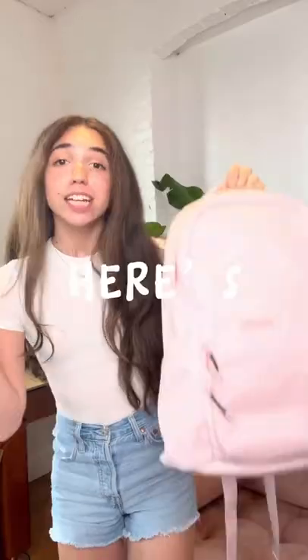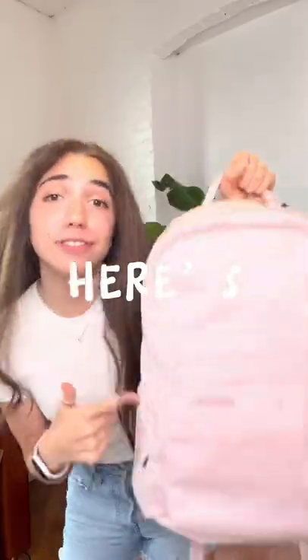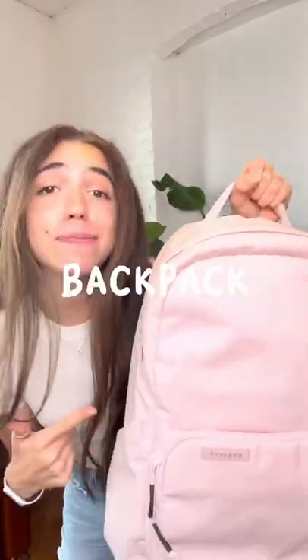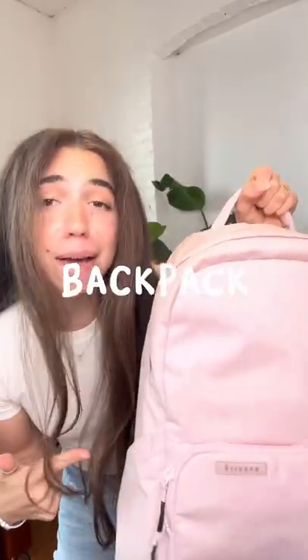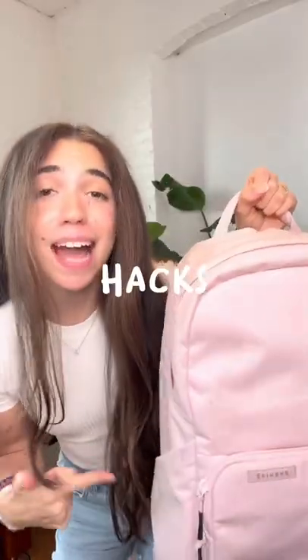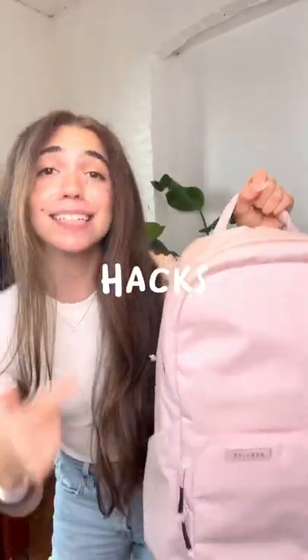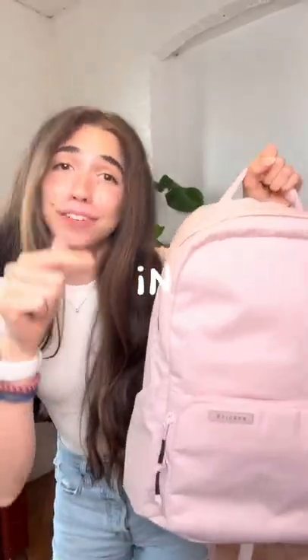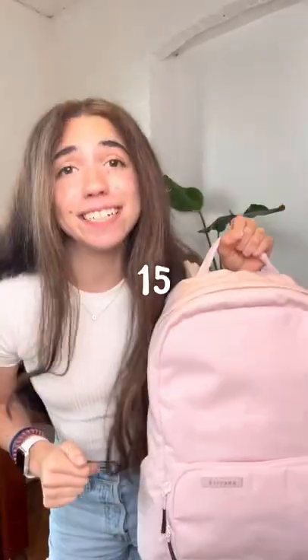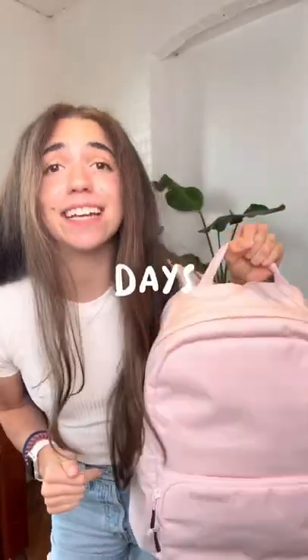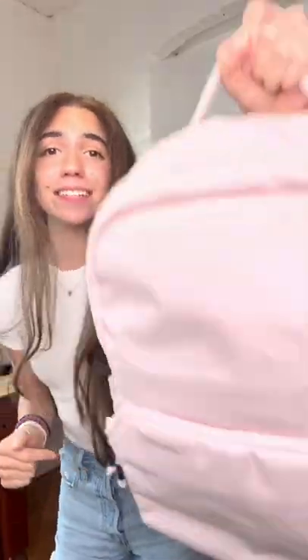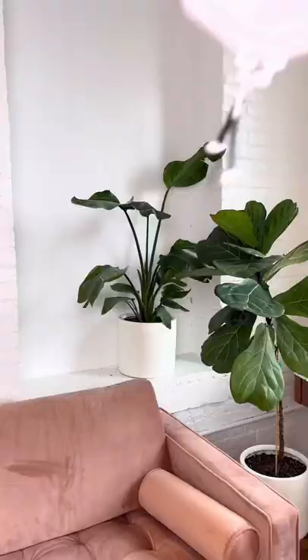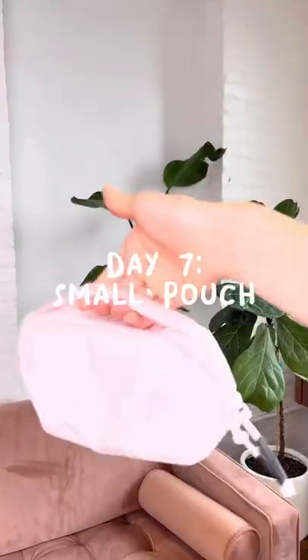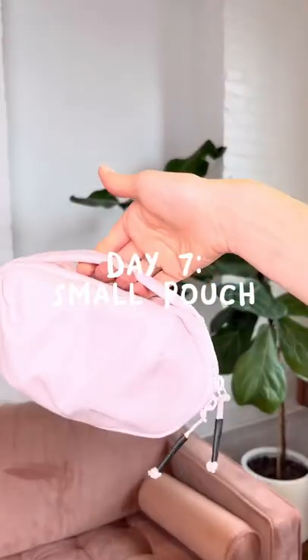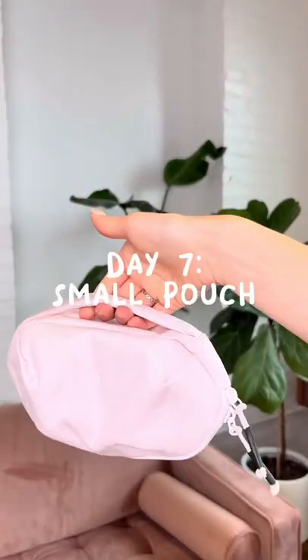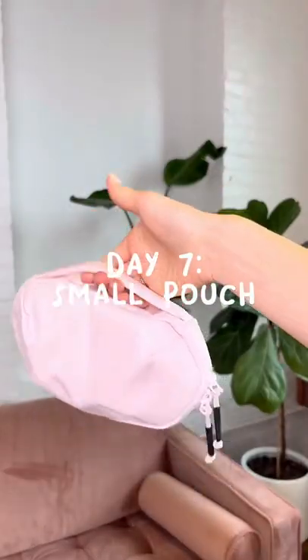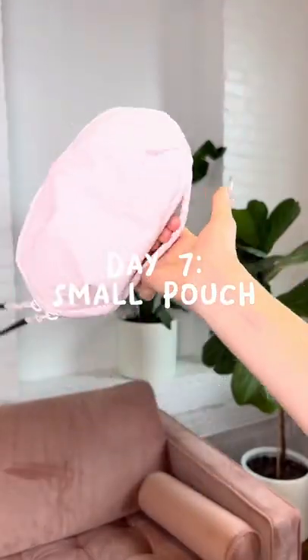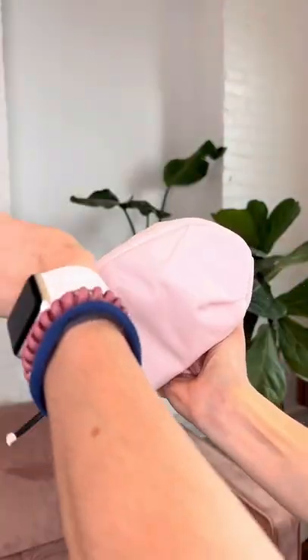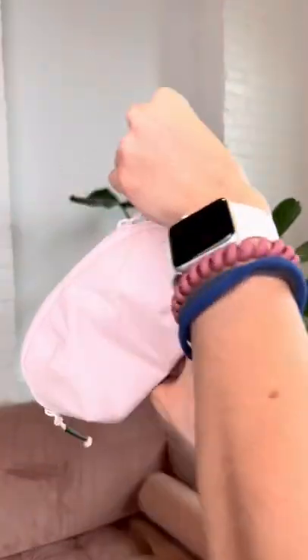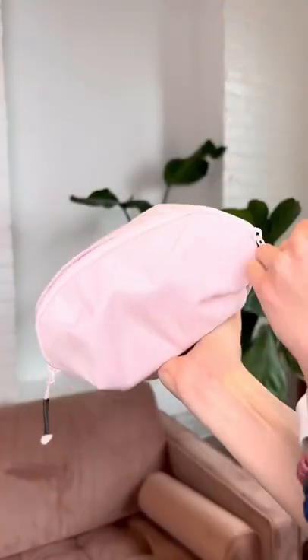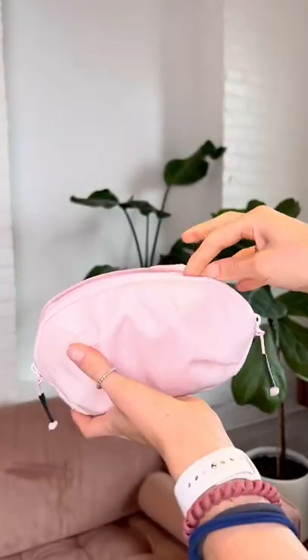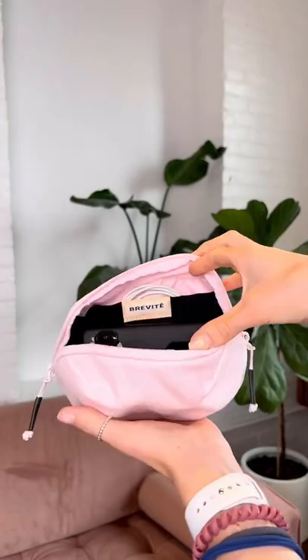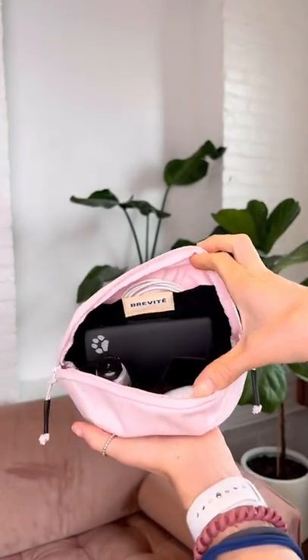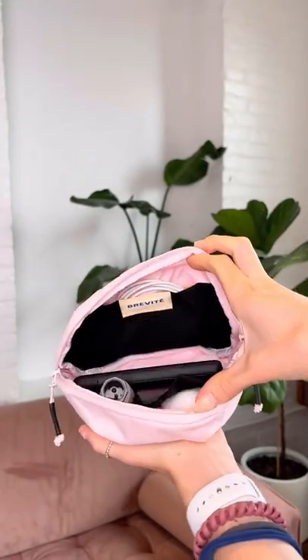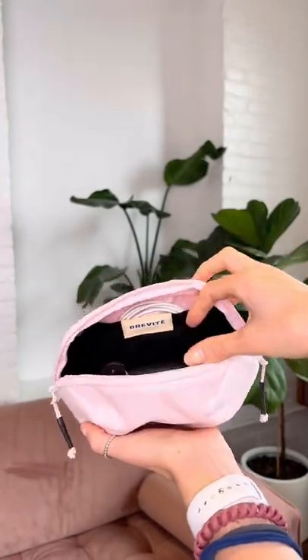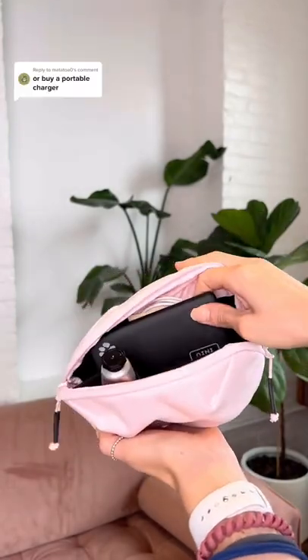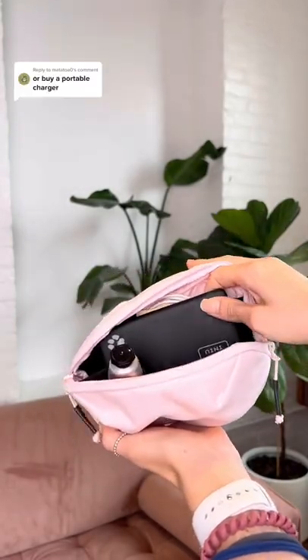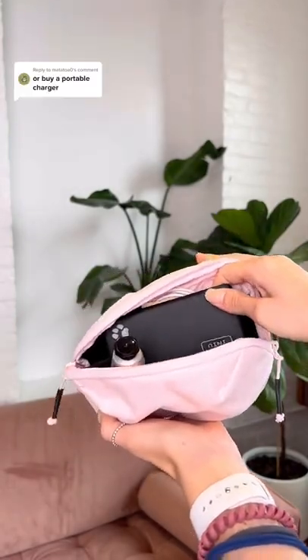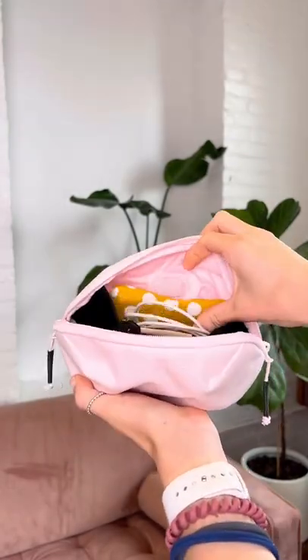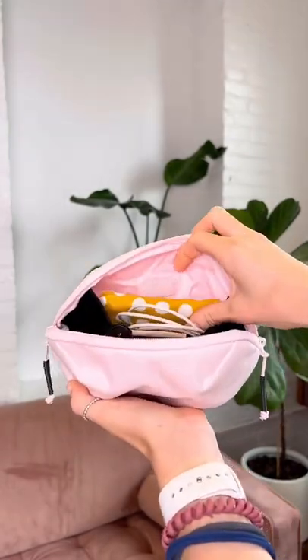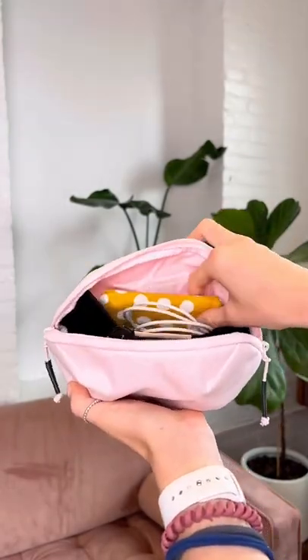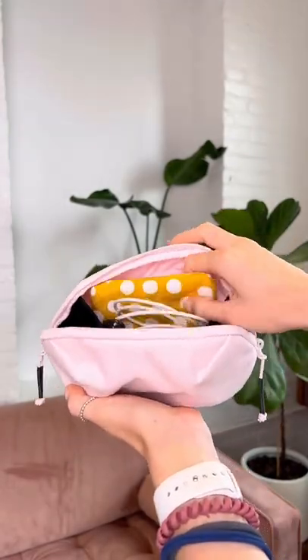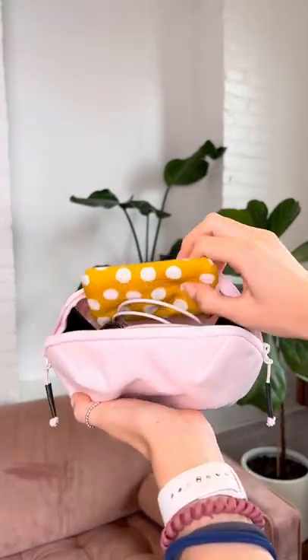Here's 15 backpack hacks in 15 days. Day 7: Small Pouch — the perfect way to organize all your daily essentials. Portable charger, if you know, you know.